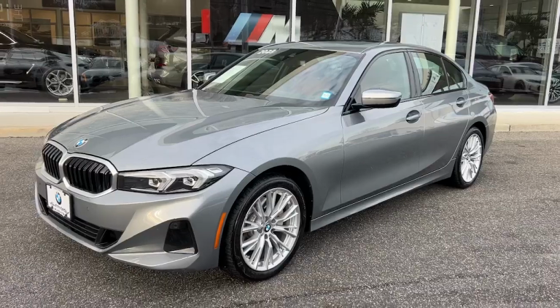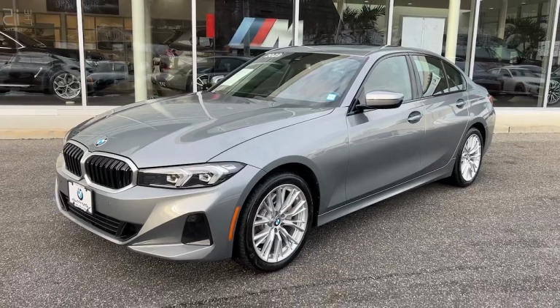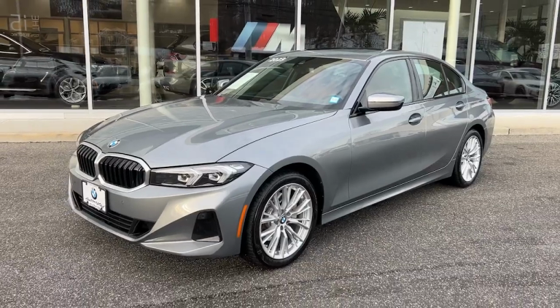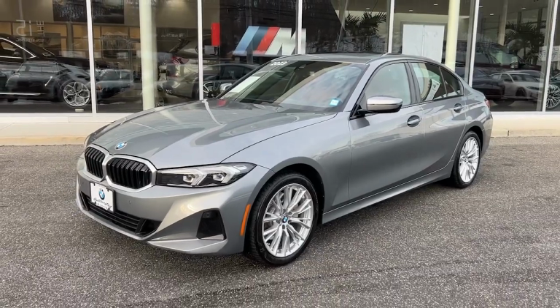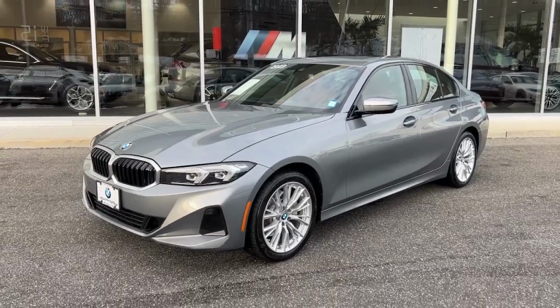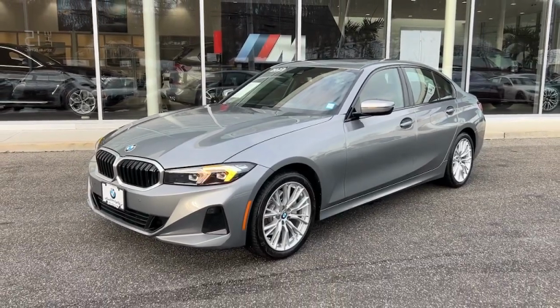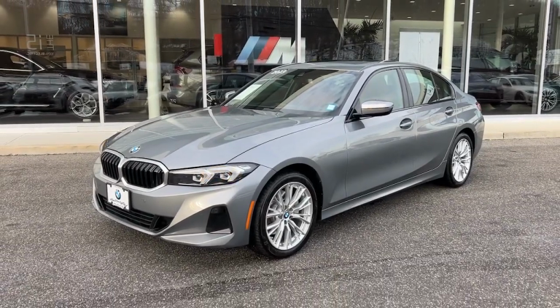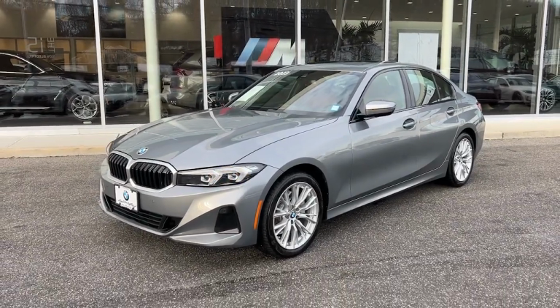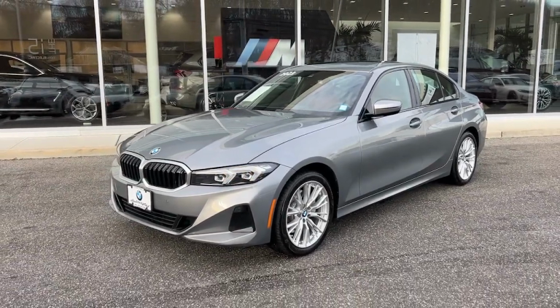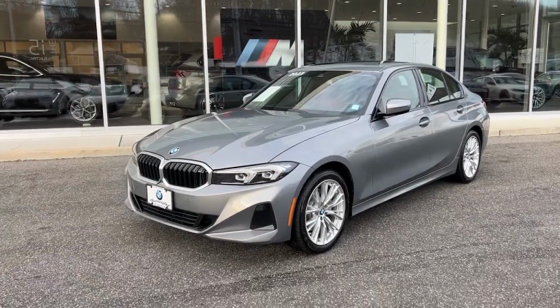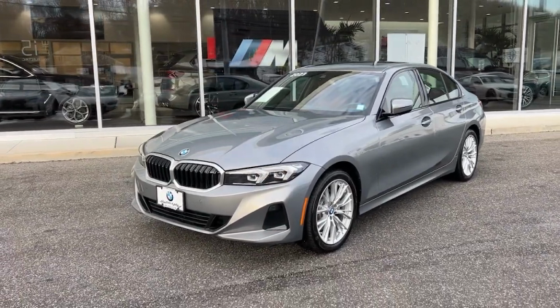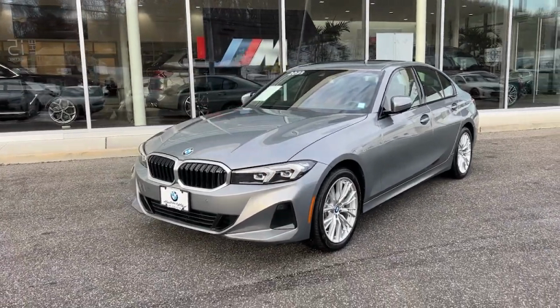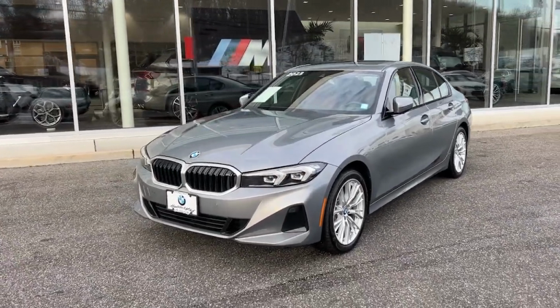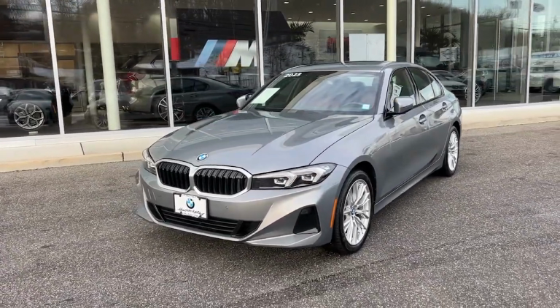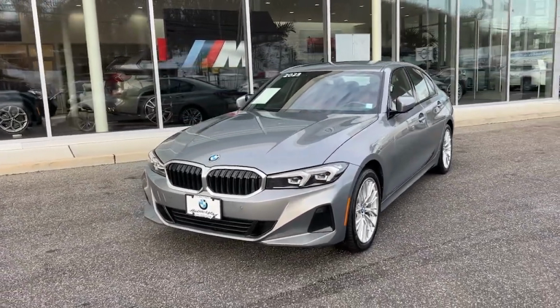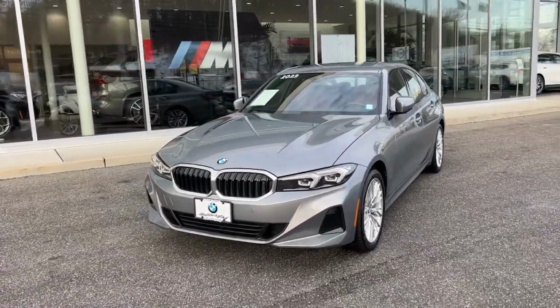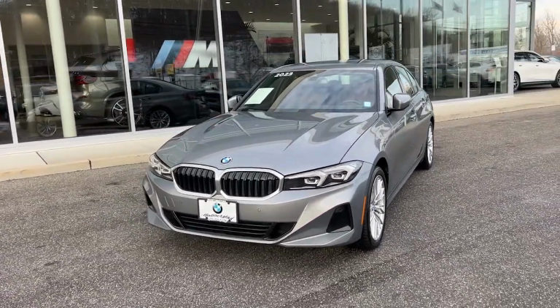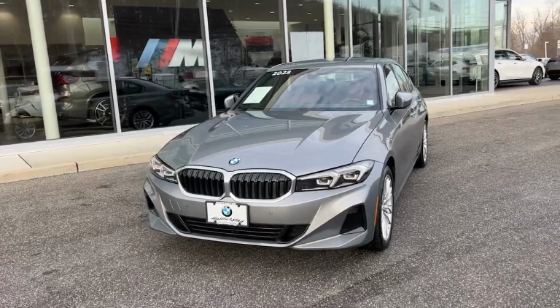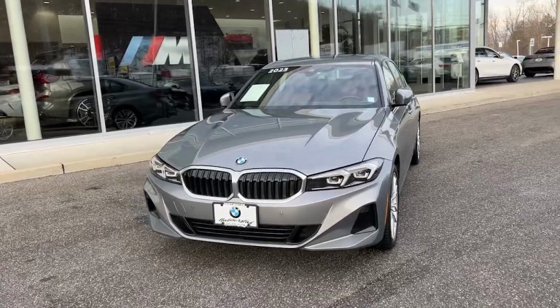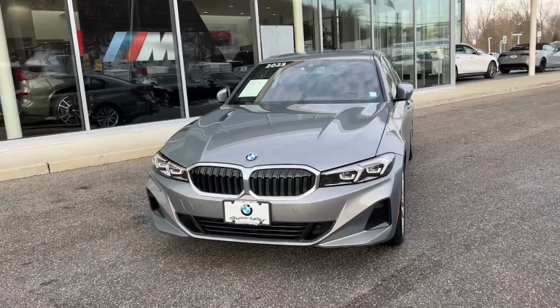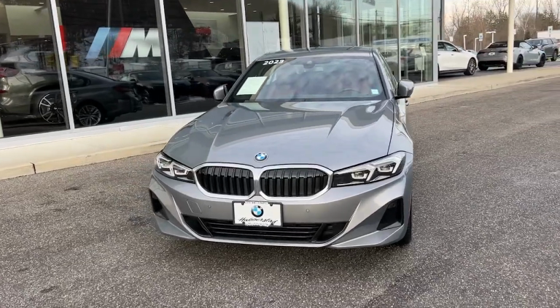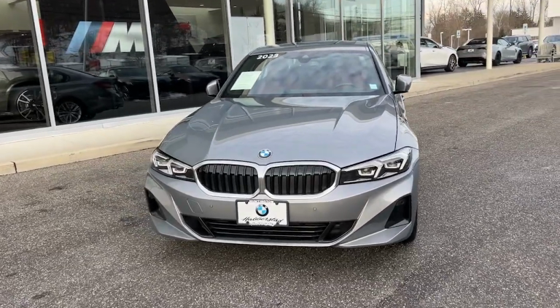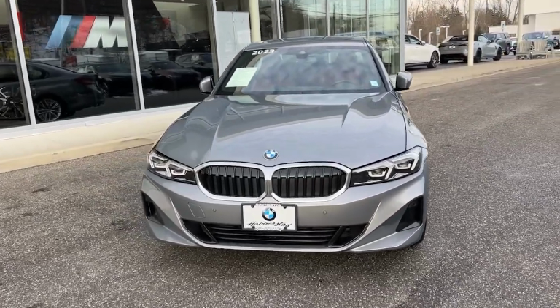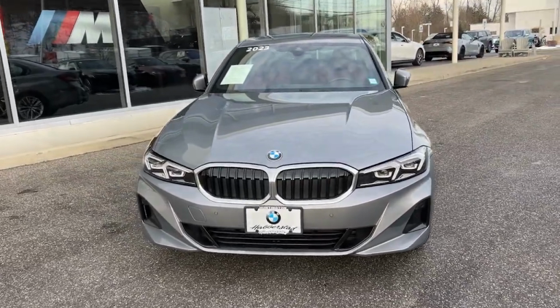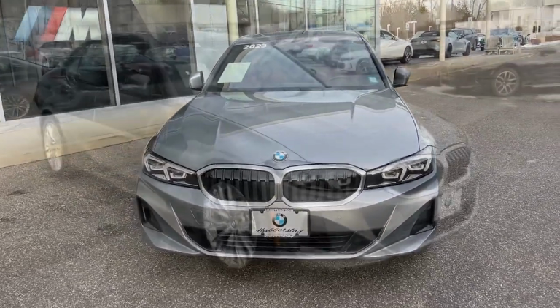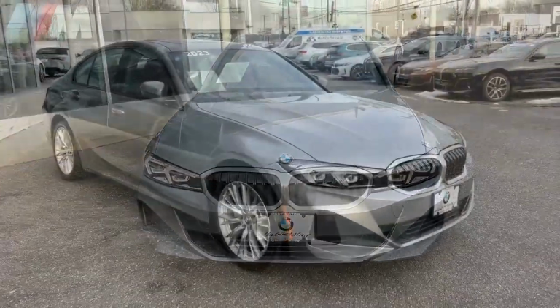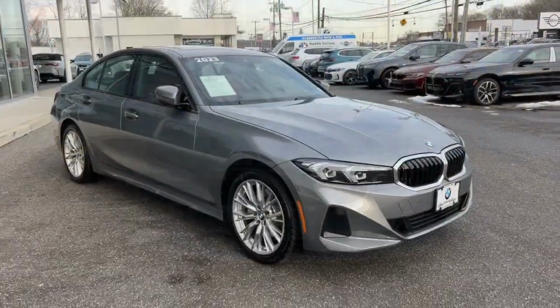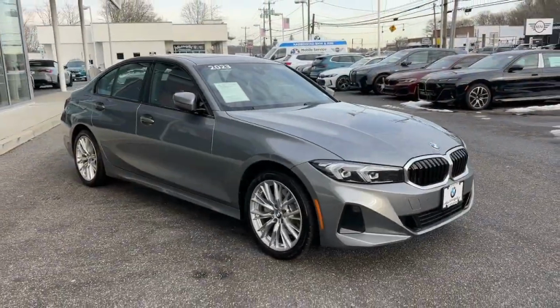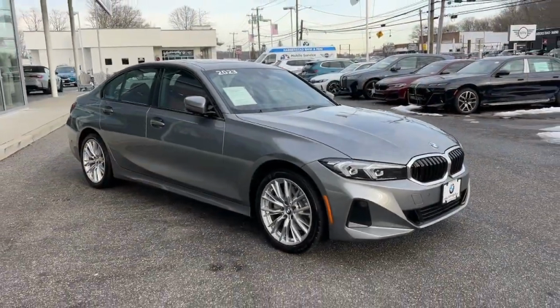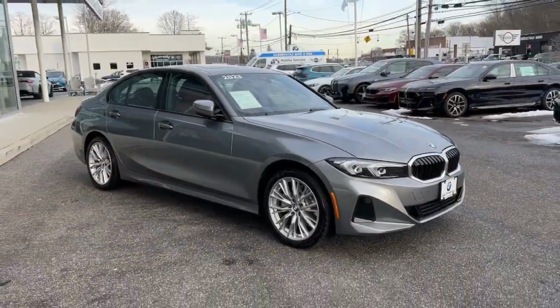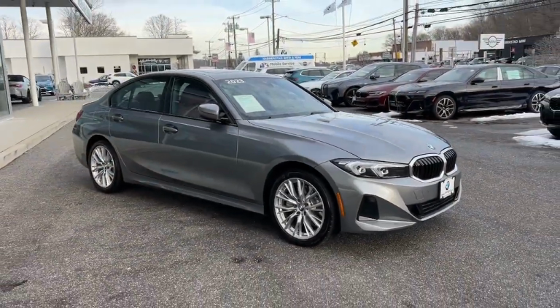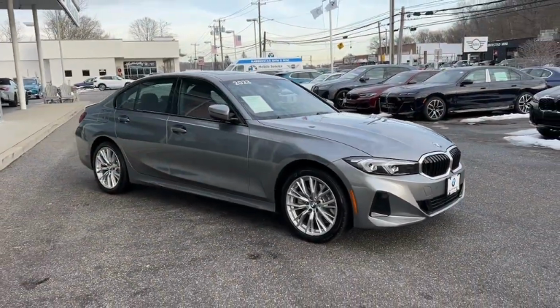Introducing the 2023 BMW 3 Series. With less than 25,000 miles on the odometer, this vehicle stands out from the rest.